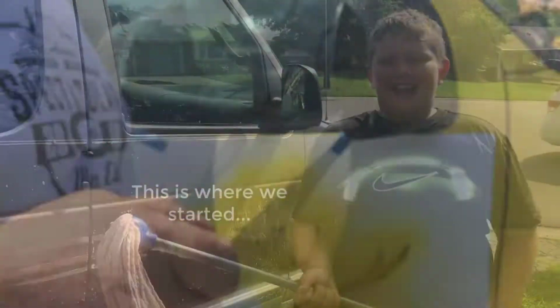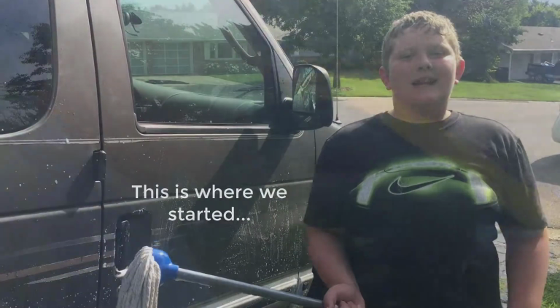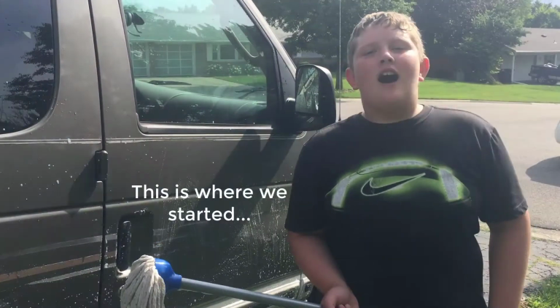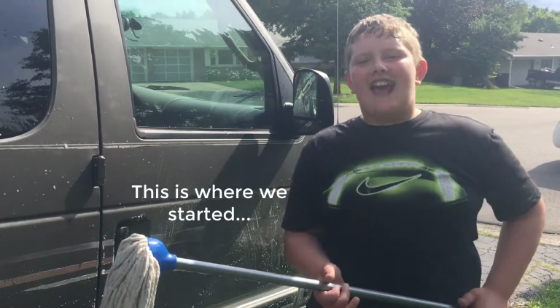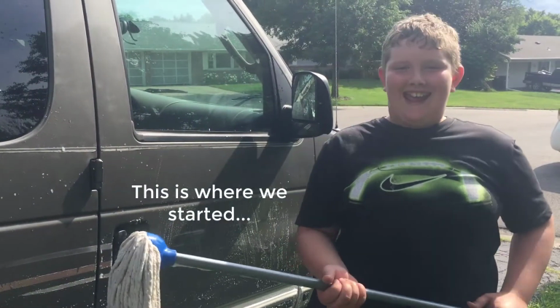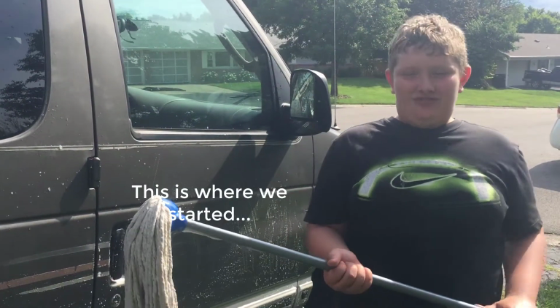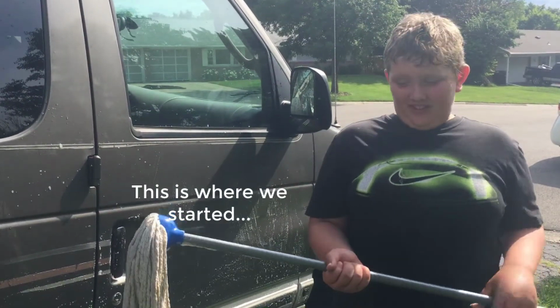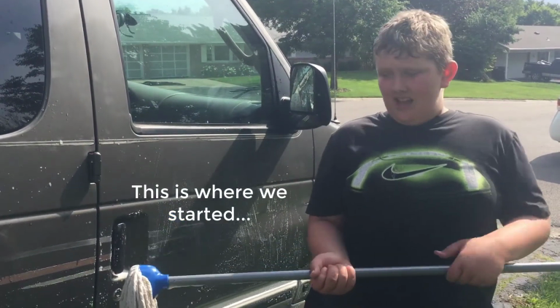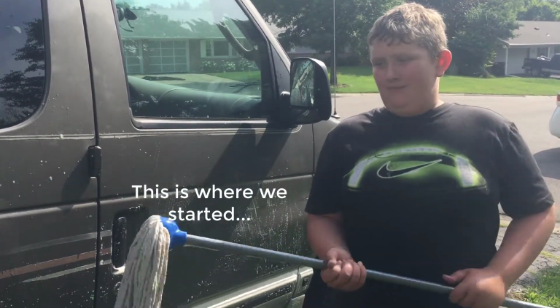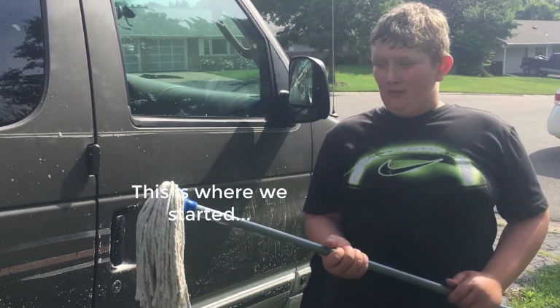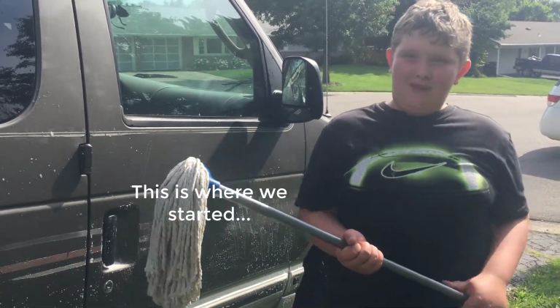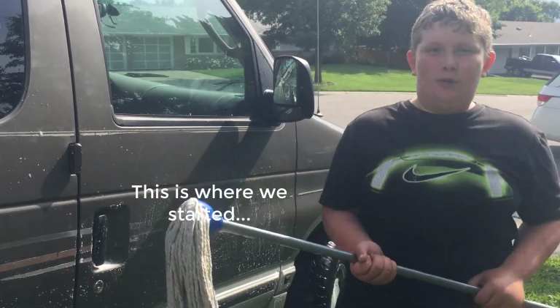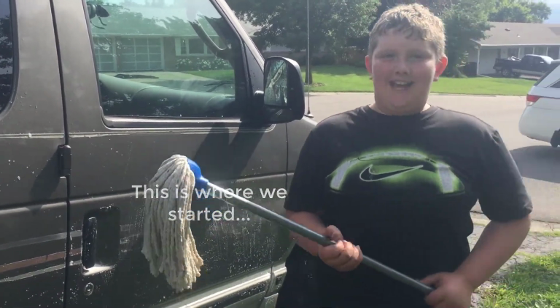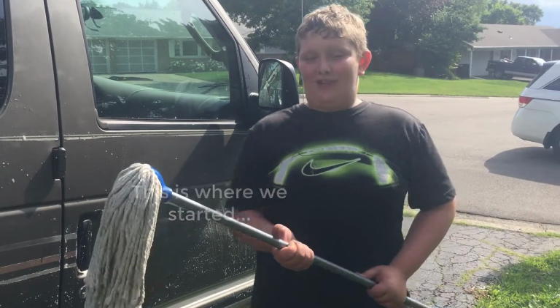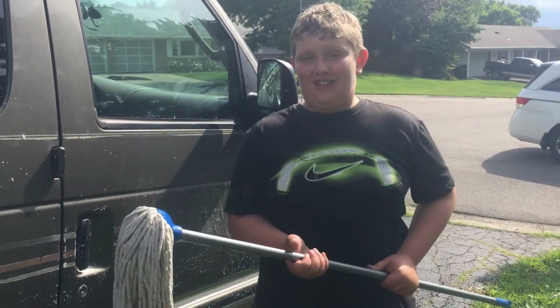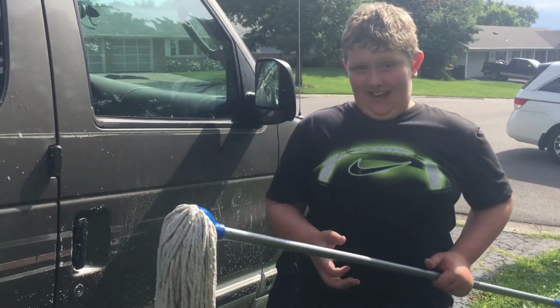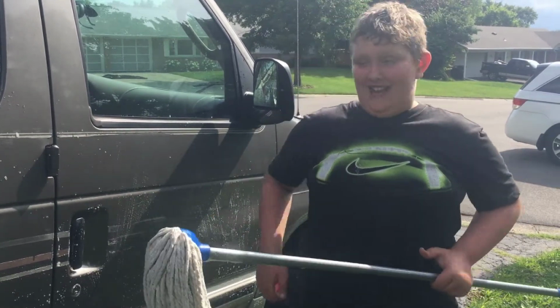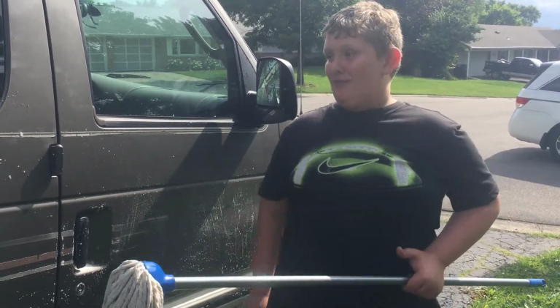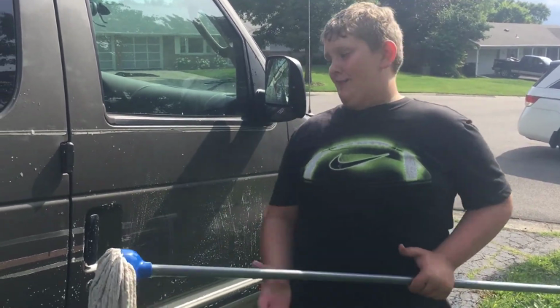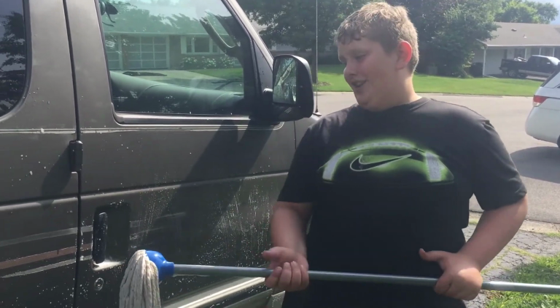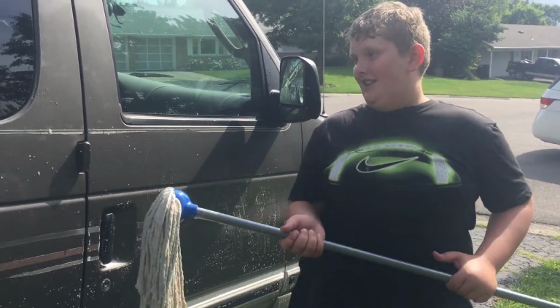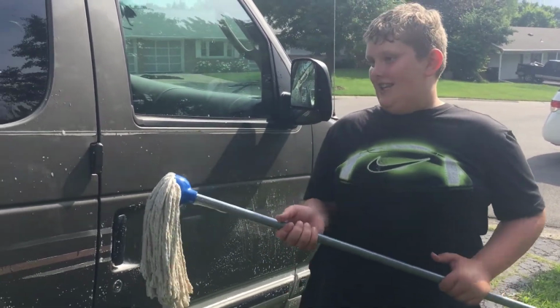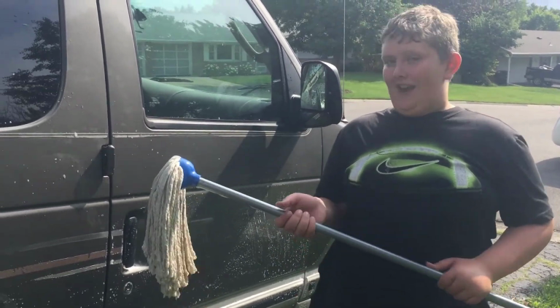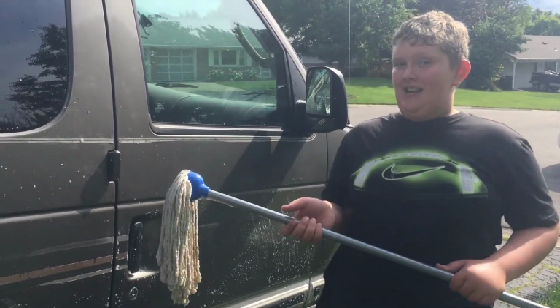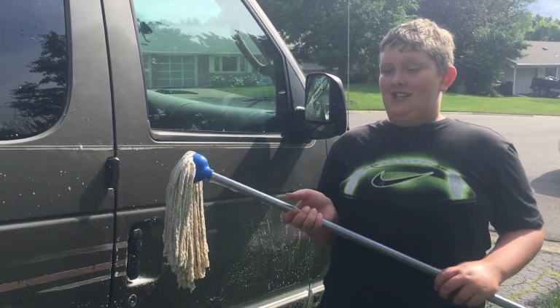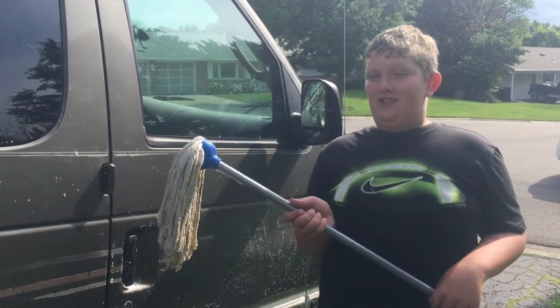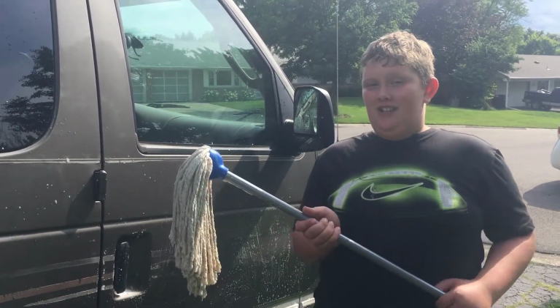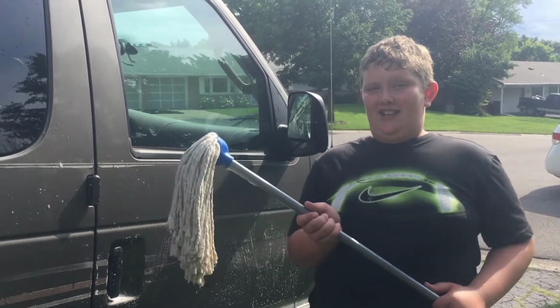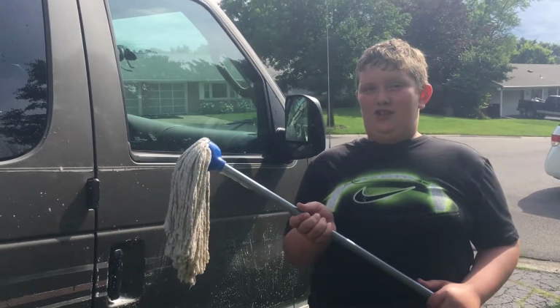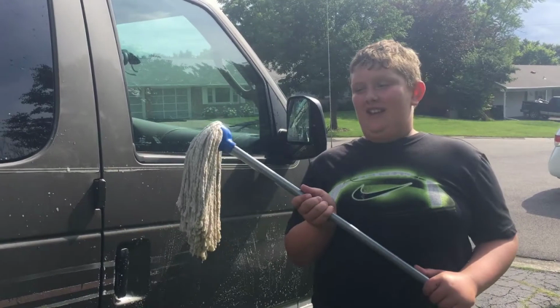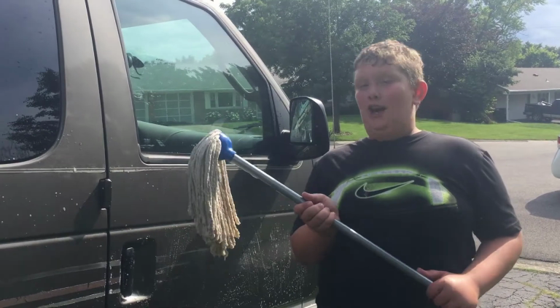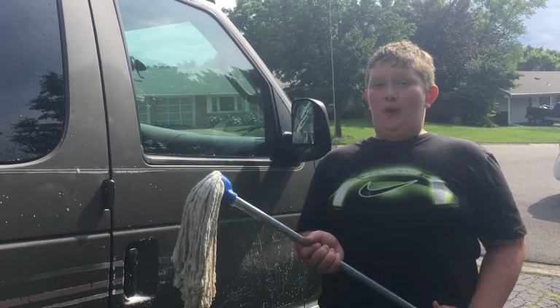Hey guys, I'm YGuy and welcome back to YGuy's Reviews. Today we're going to be turning this fan into an Elk Mobile.